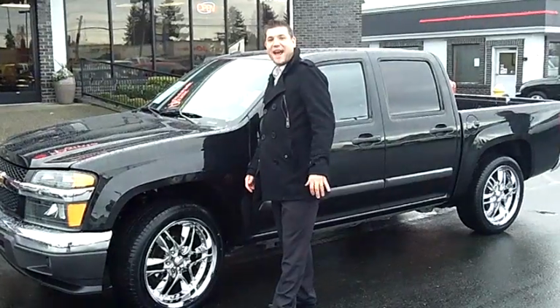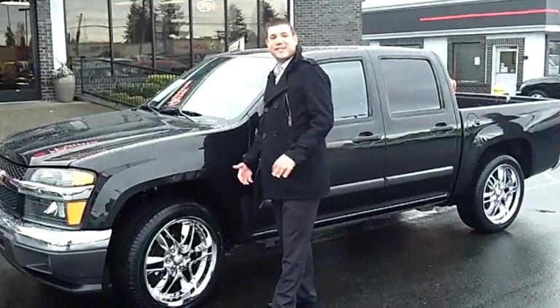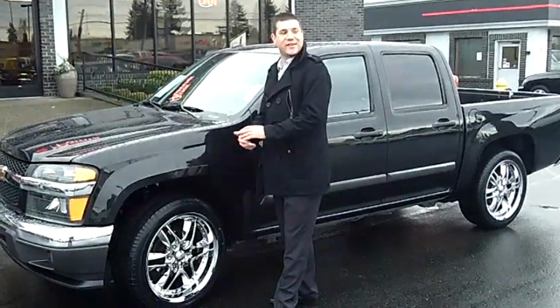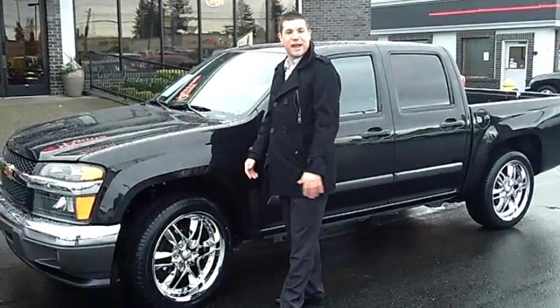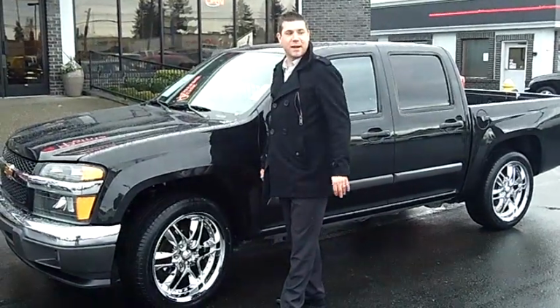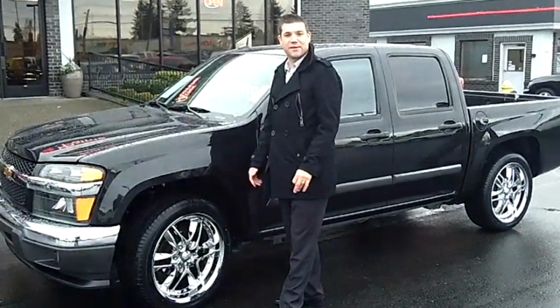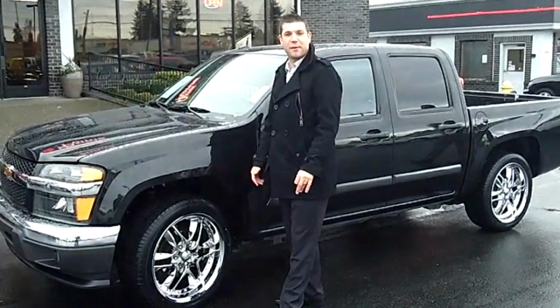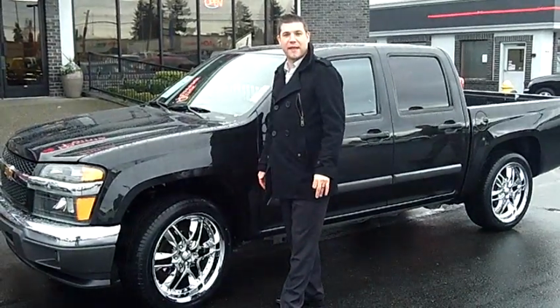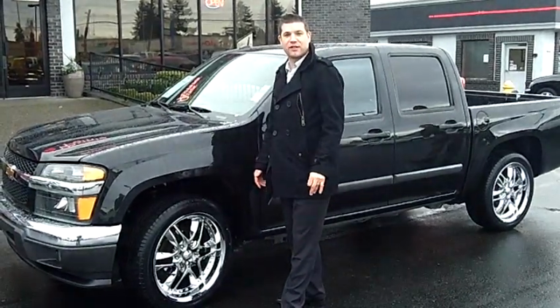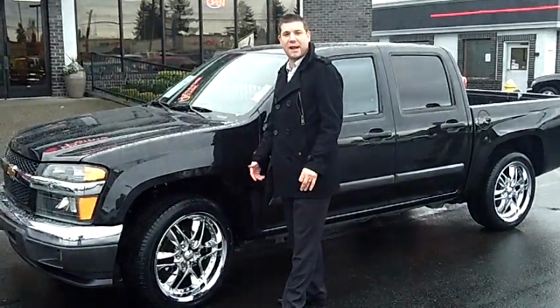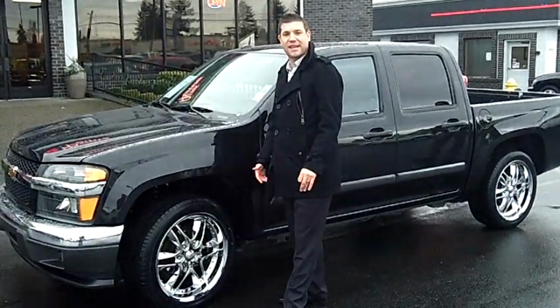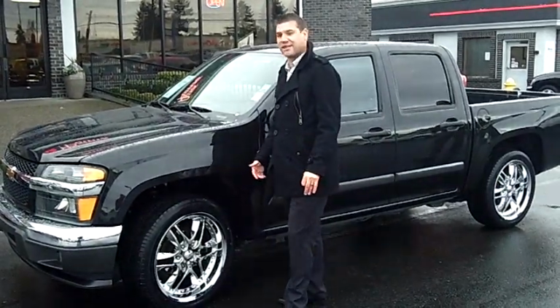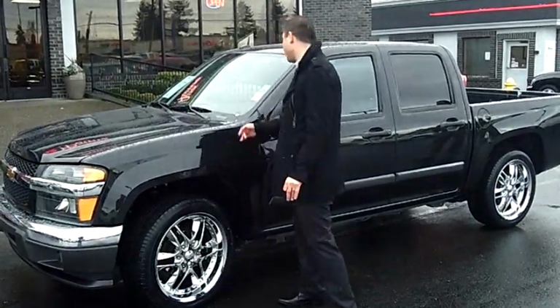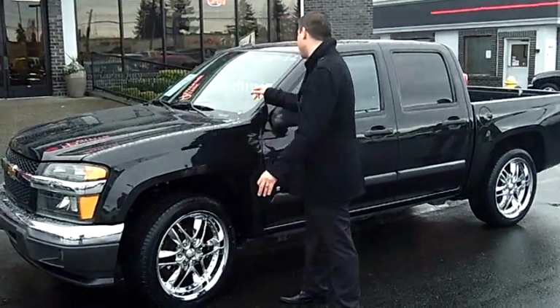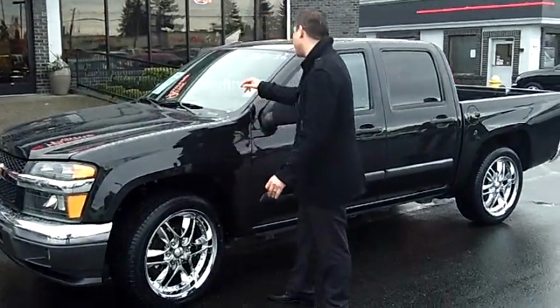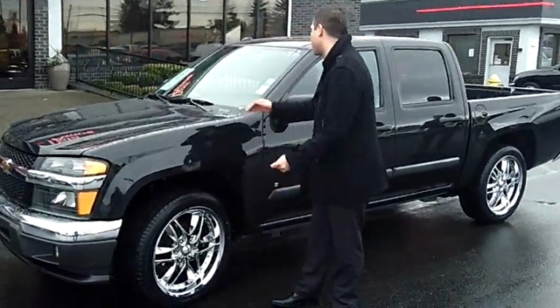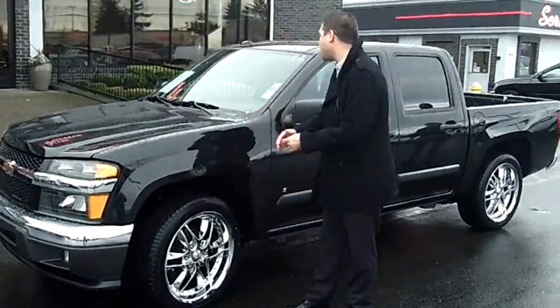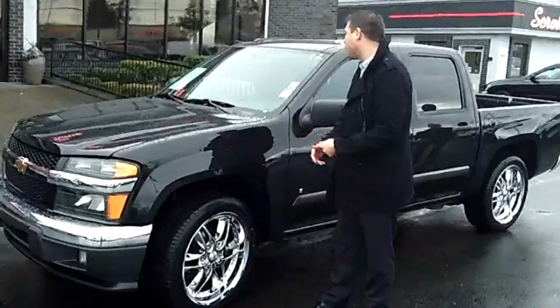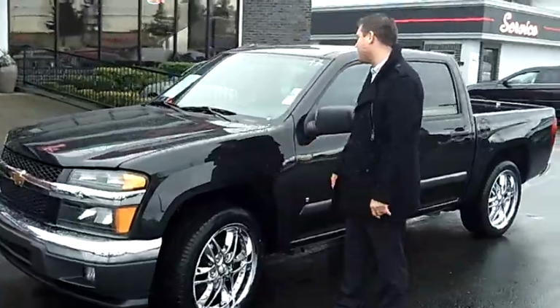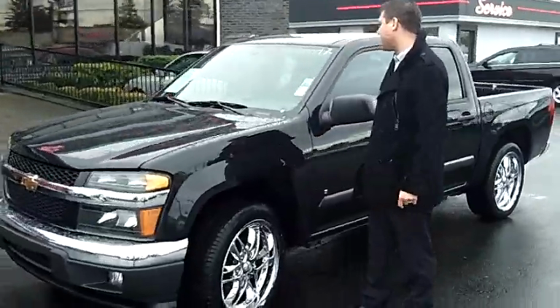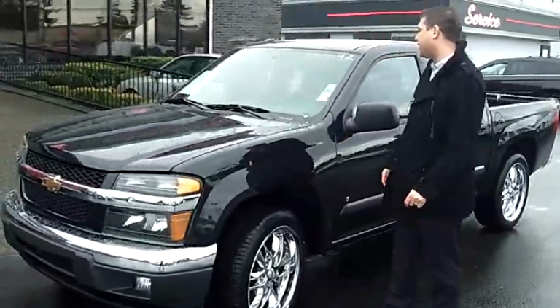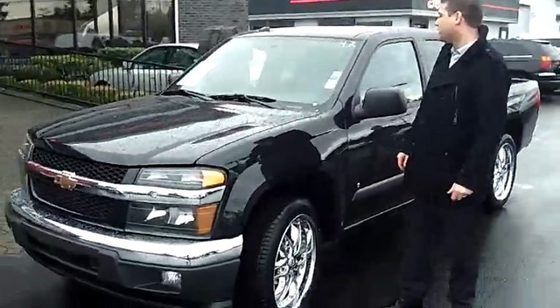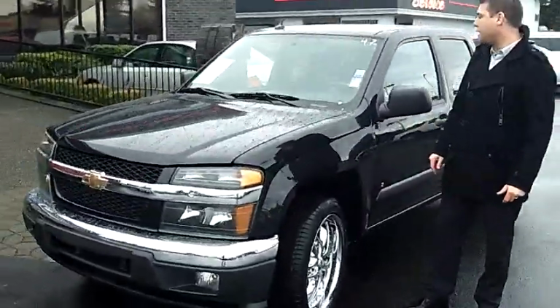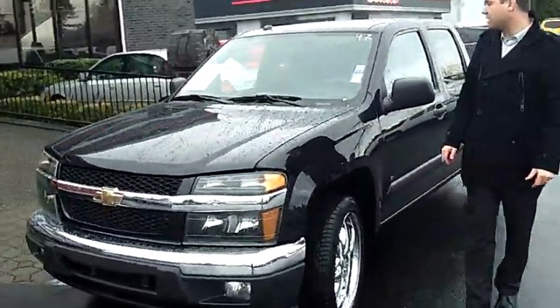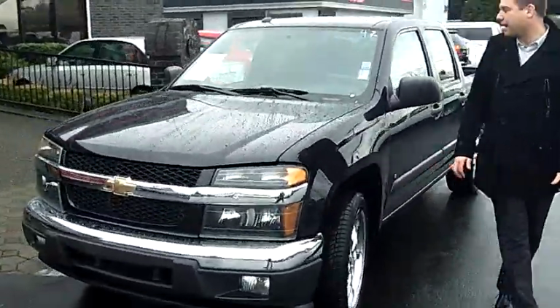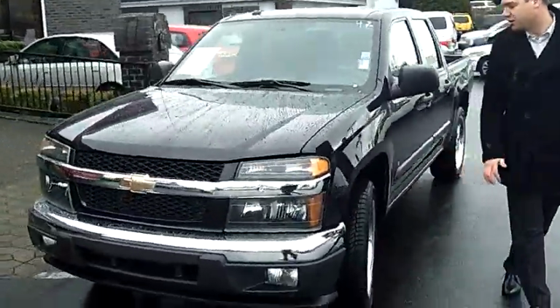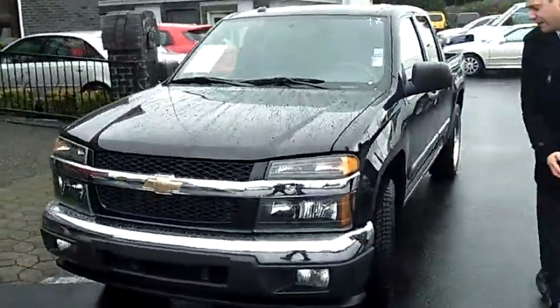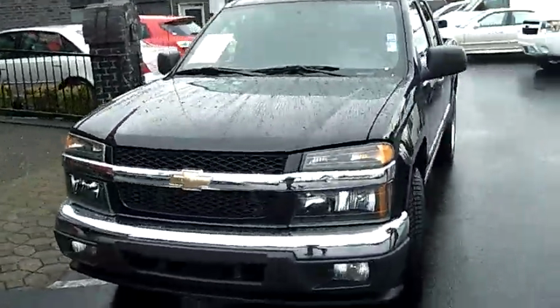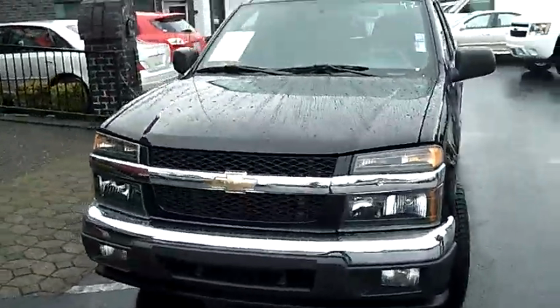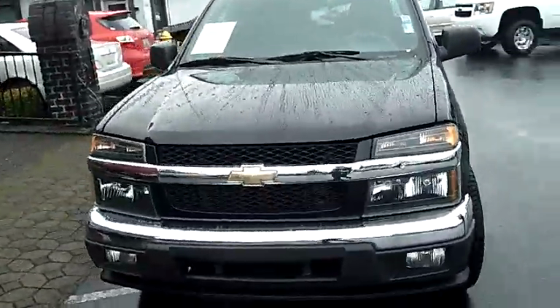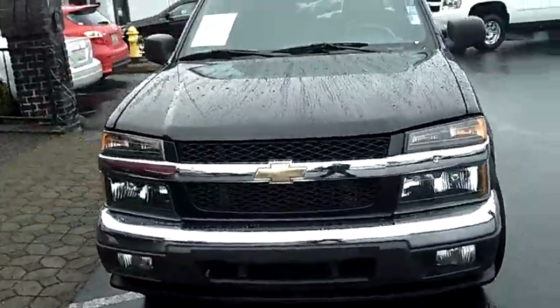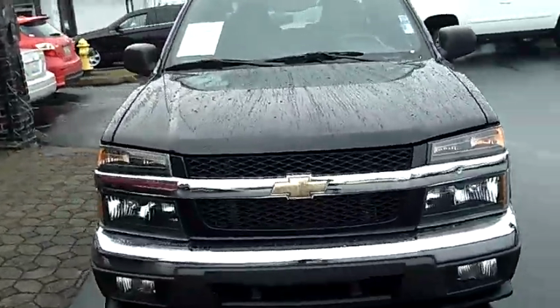Hi, this is Steven Lukash from Auburn's Auto Point. Thanks for stopping by to take a look. Today we're looking at stock number 9457, a 2008 Chevy Colorado LT.